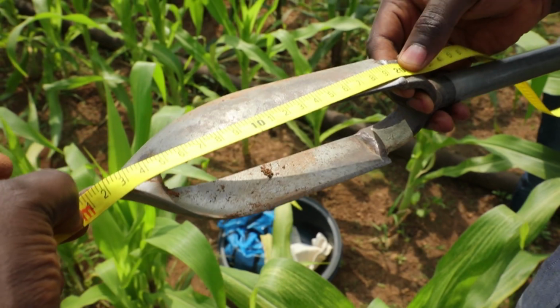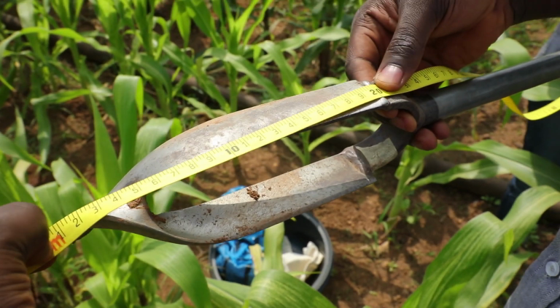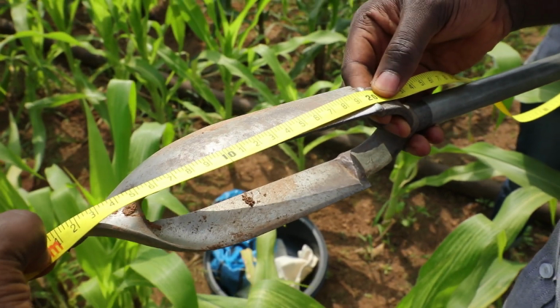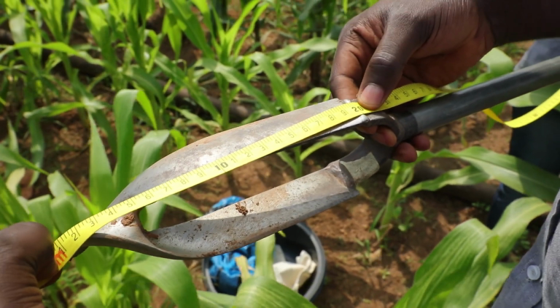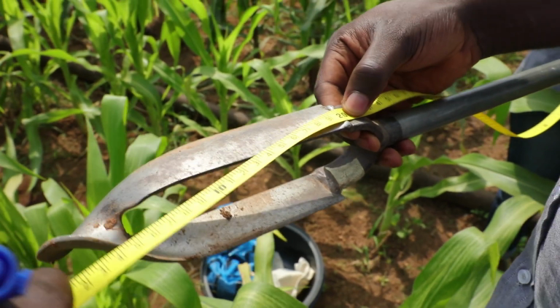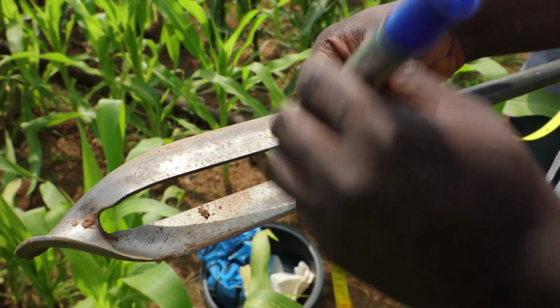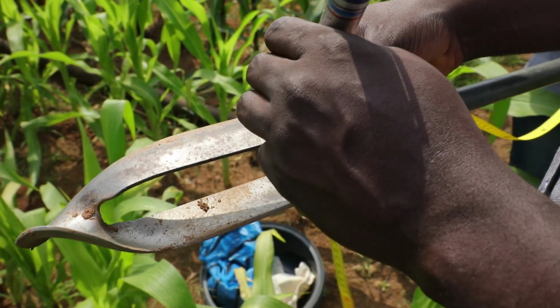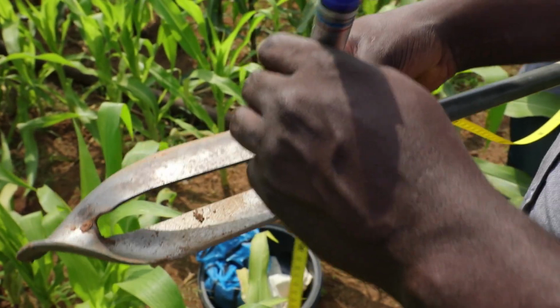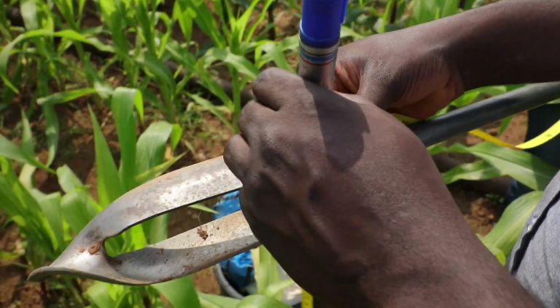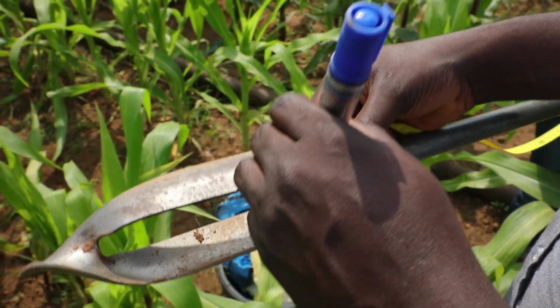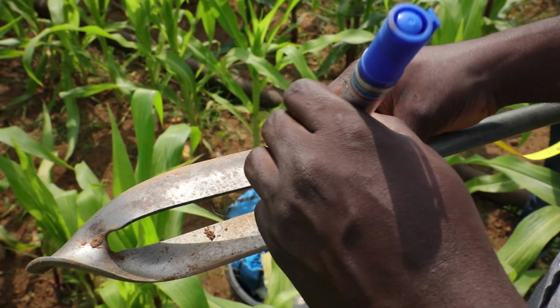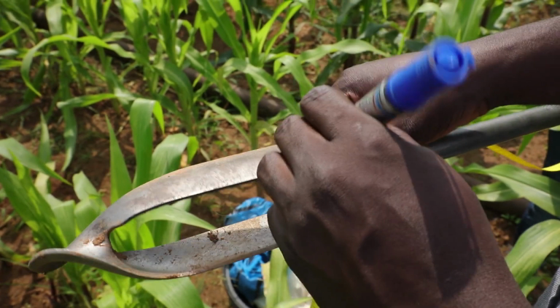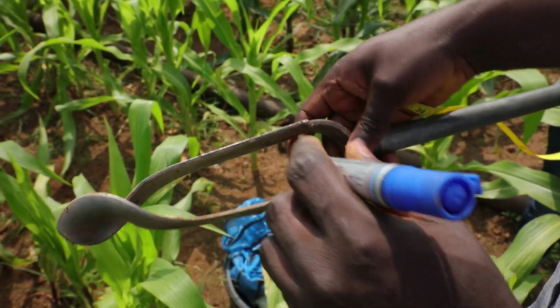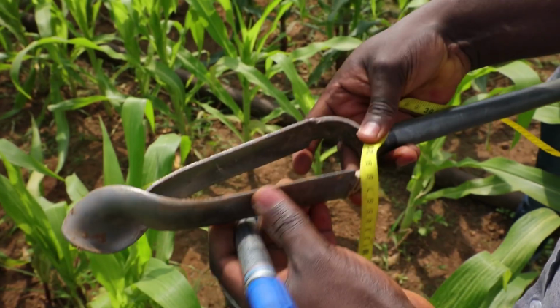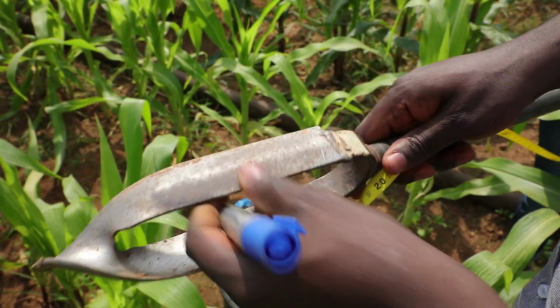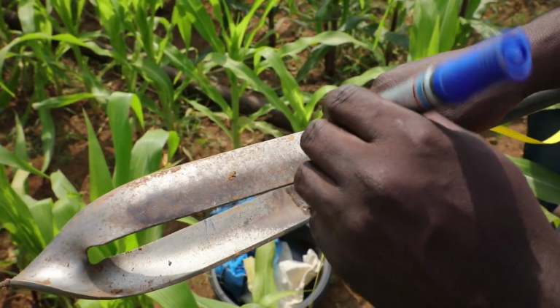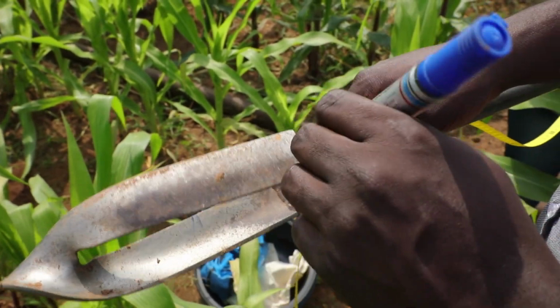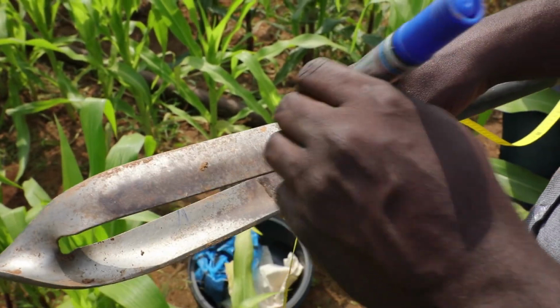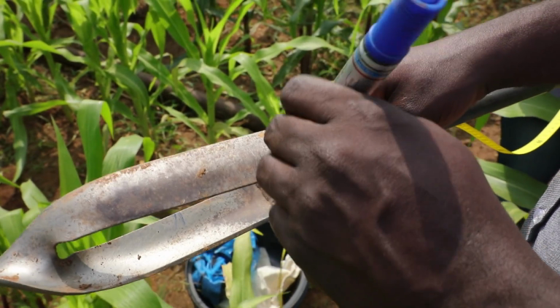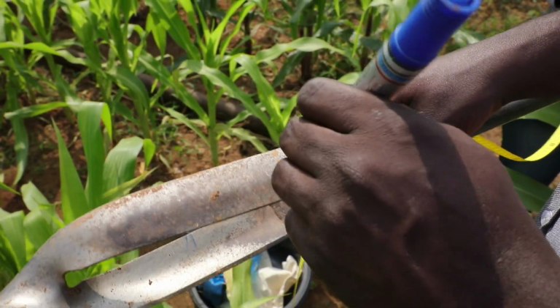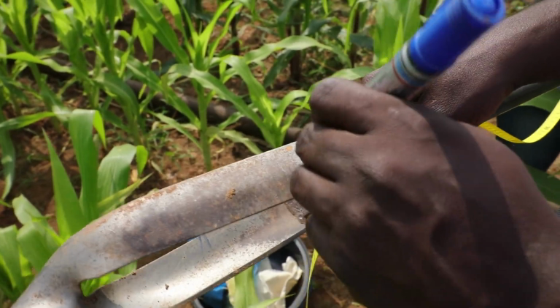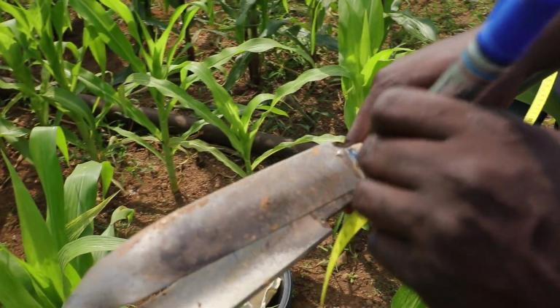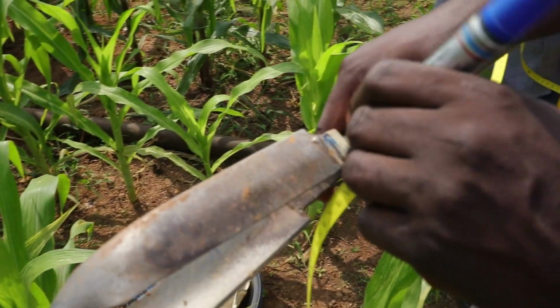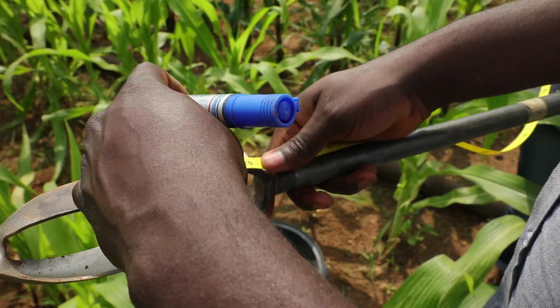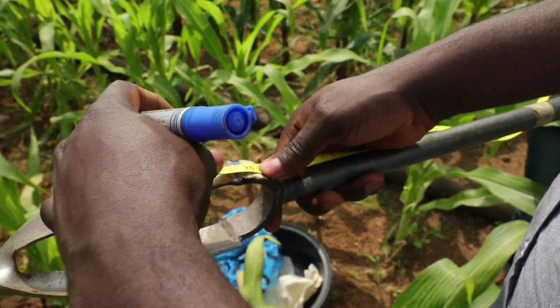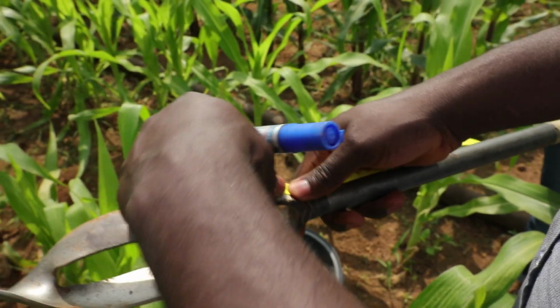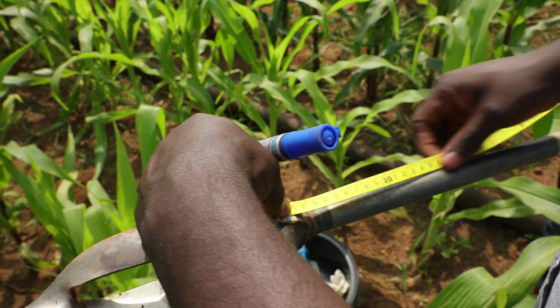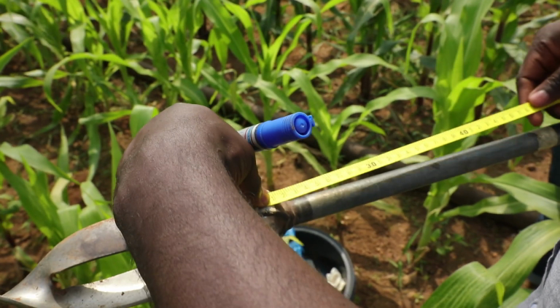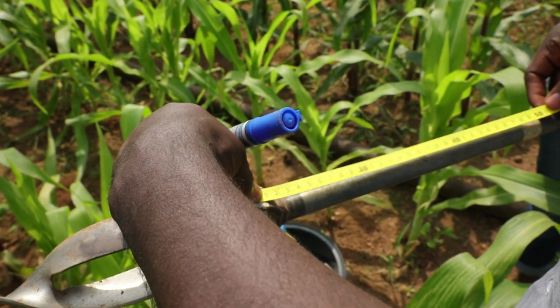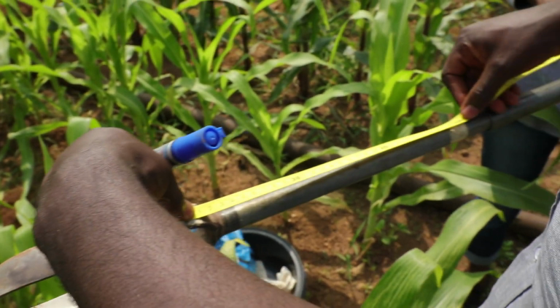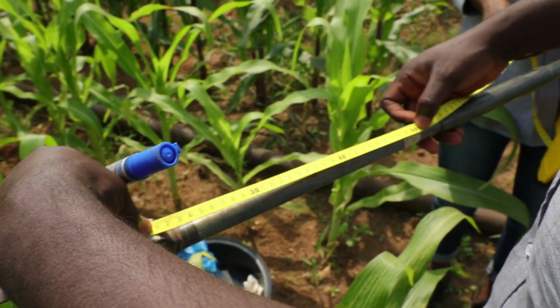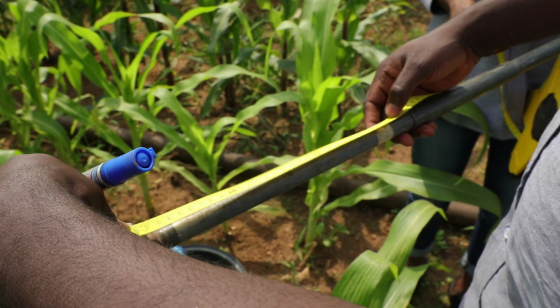Use the permanent marker to mark the auger at 20 centimeters and 50 centimeters. The 20 centimeter mark shows the depth from which the topsoil sample will be collected. Subsoil will be collected from the depth between 20 and 50 centimeters.